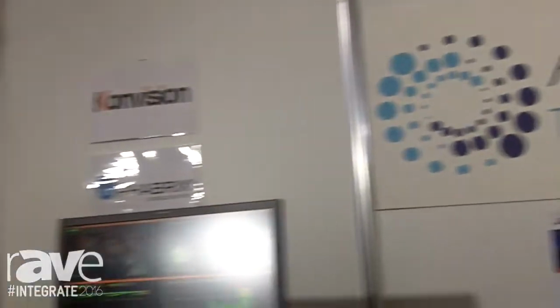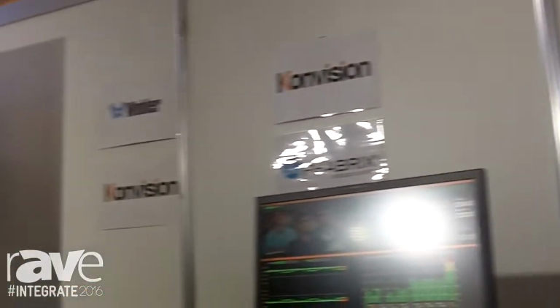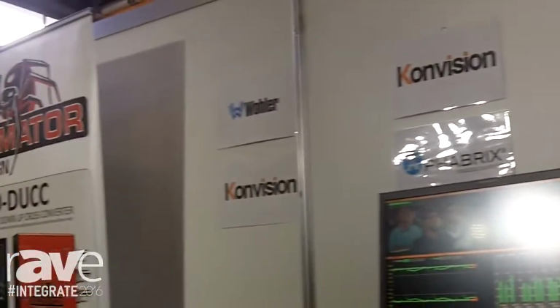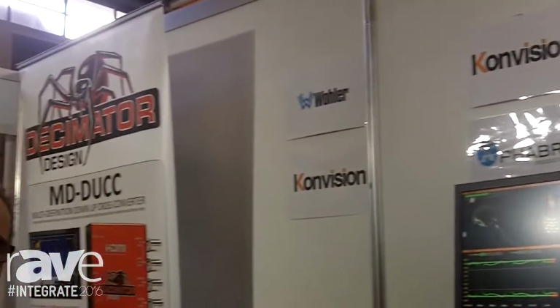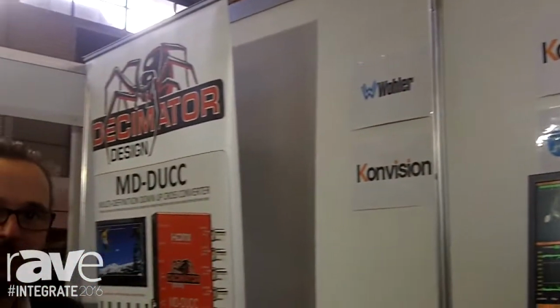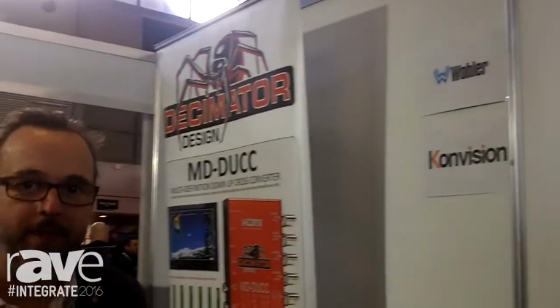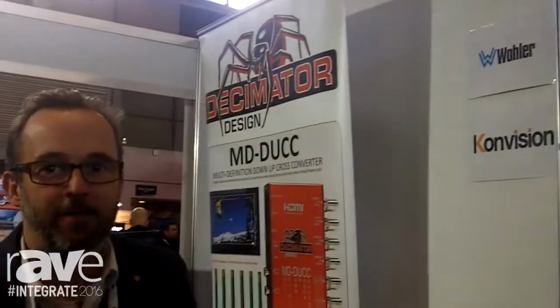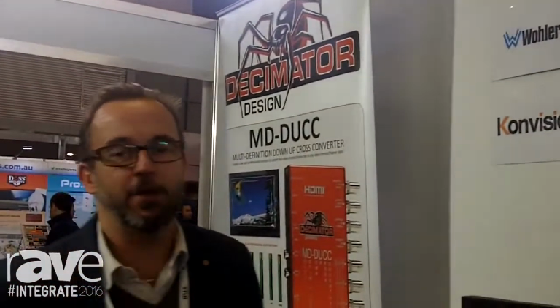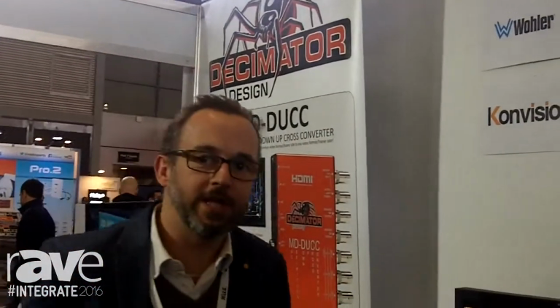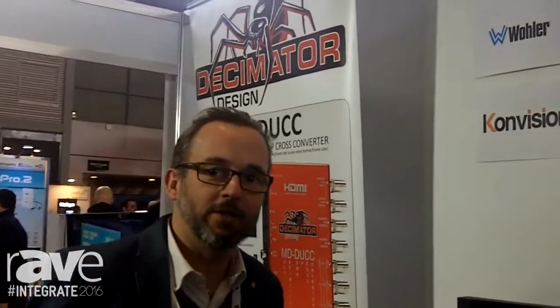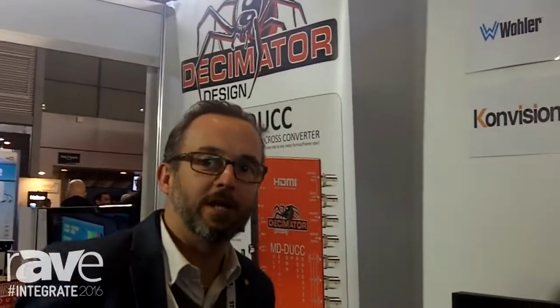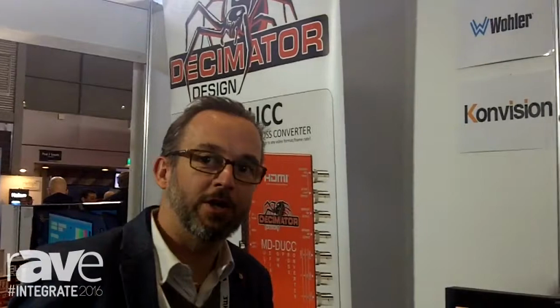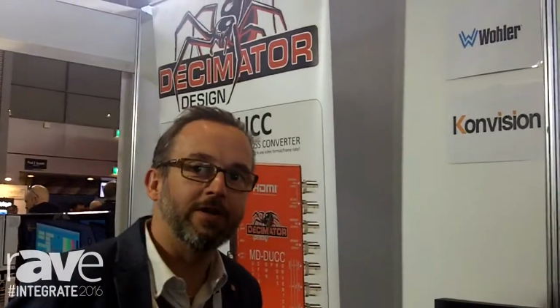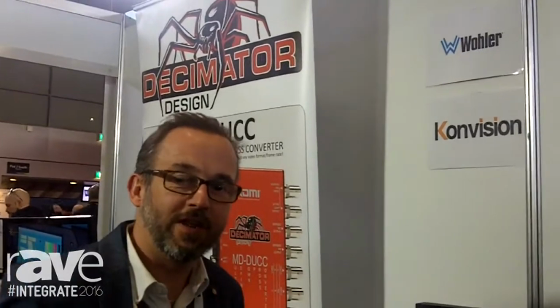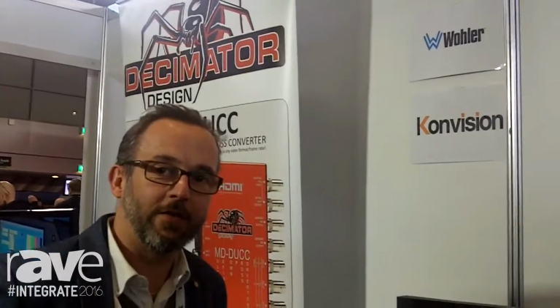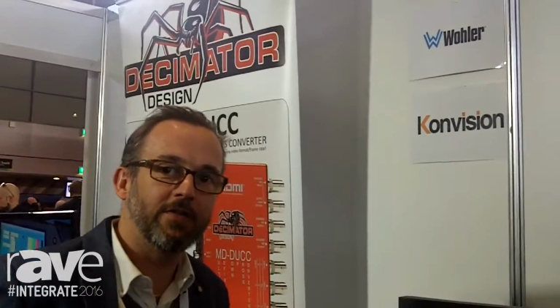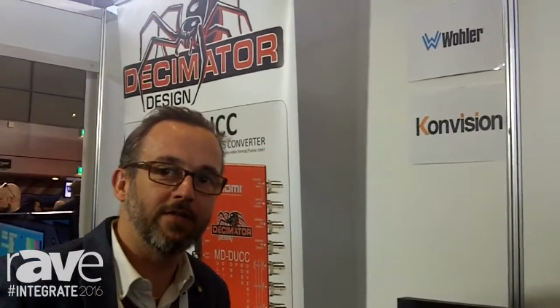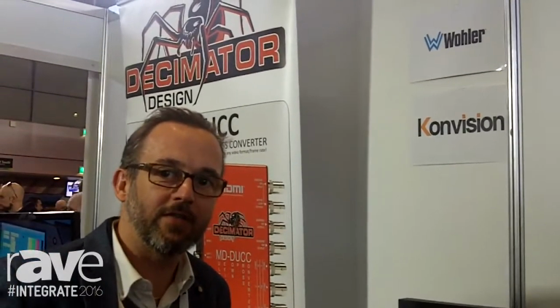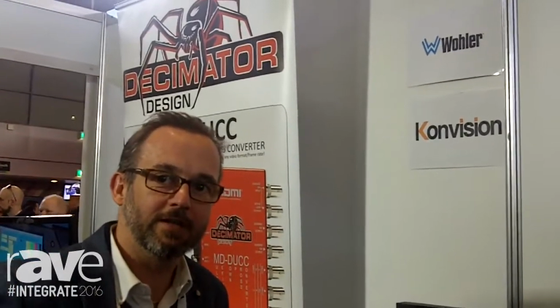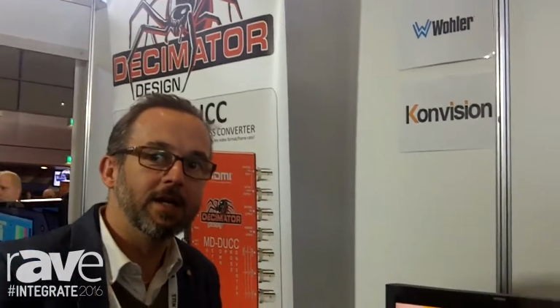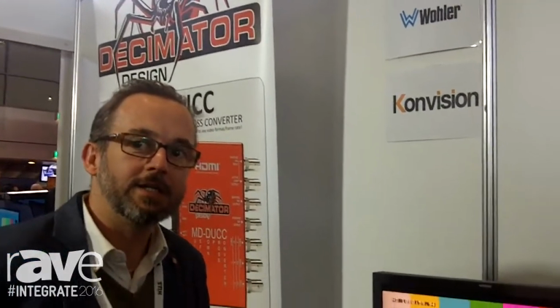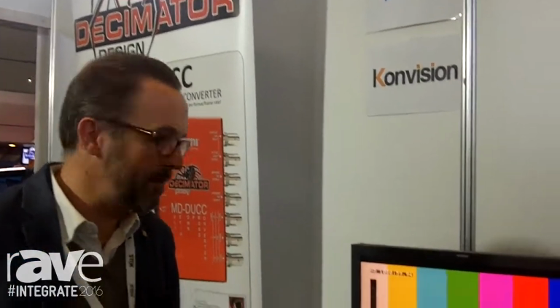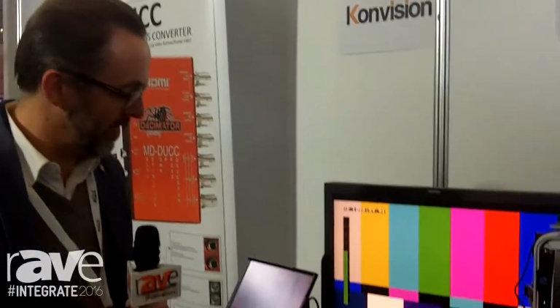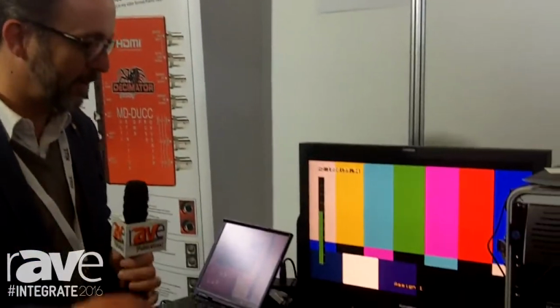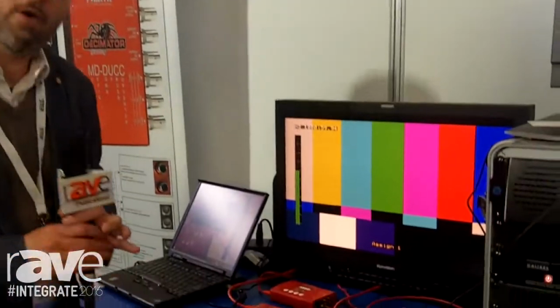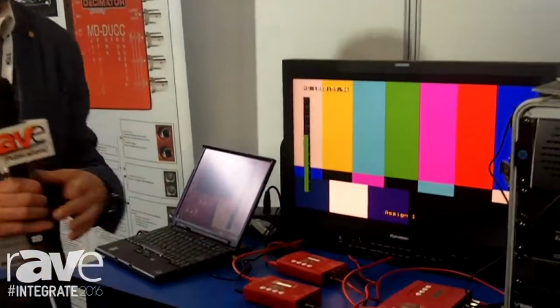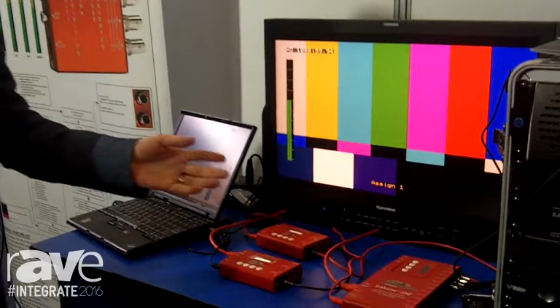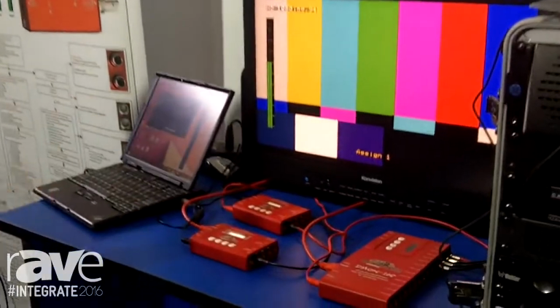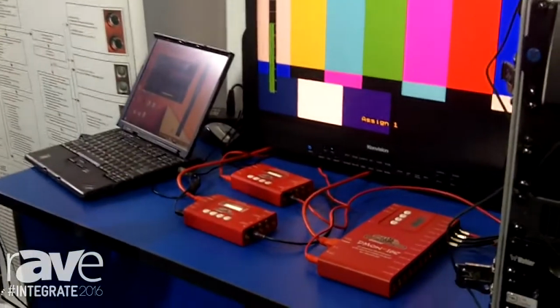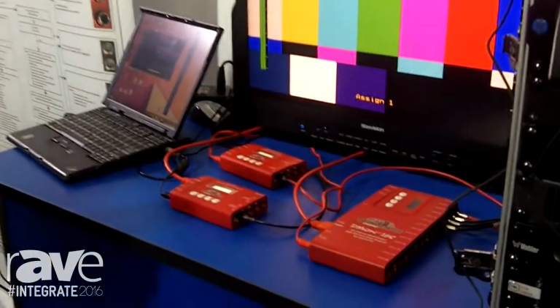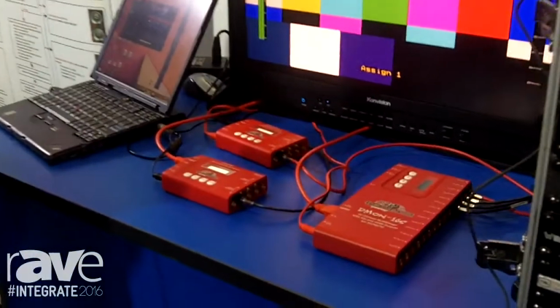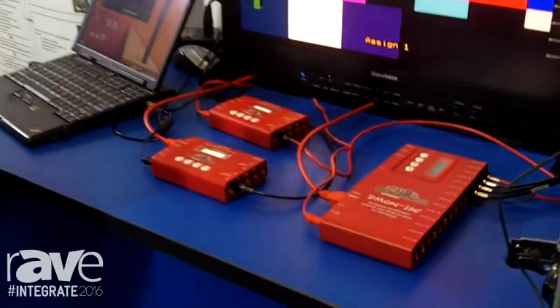Good morning, my name is Adrian Chesby from AV Group Technologies and we're here at Integrate 2016. Today we're going to be focusing on the range of products from Decimator Design.